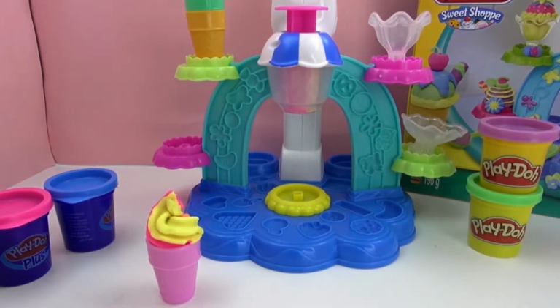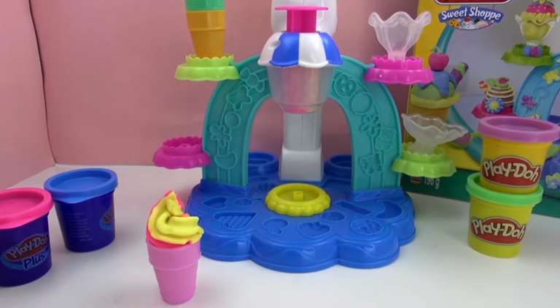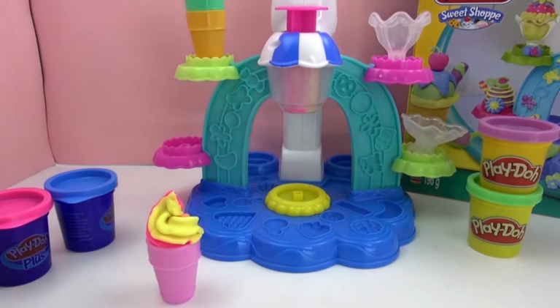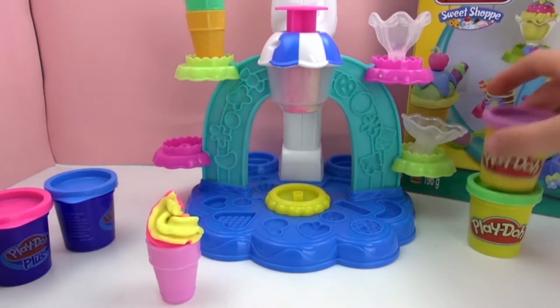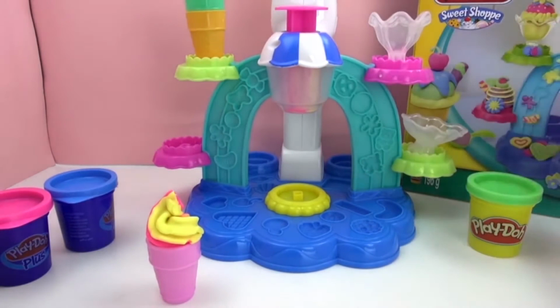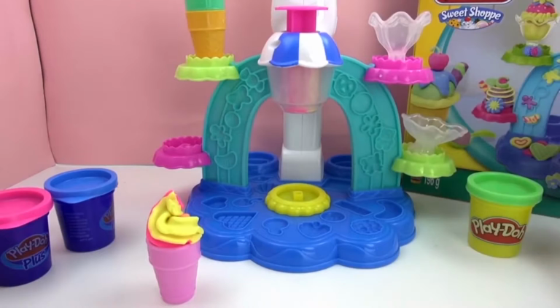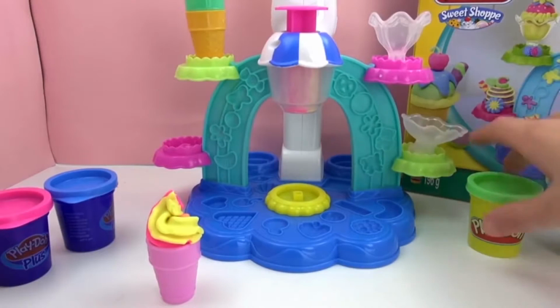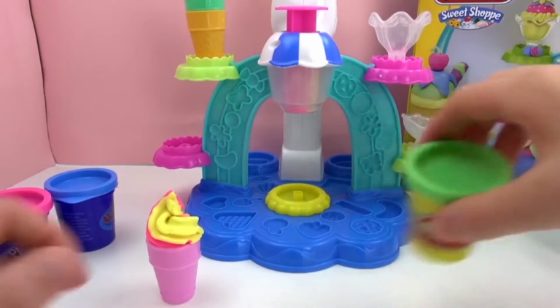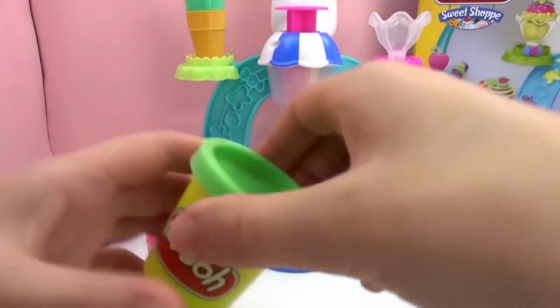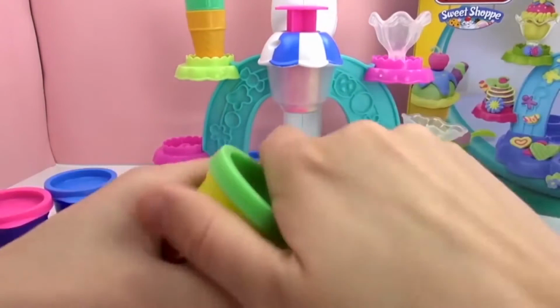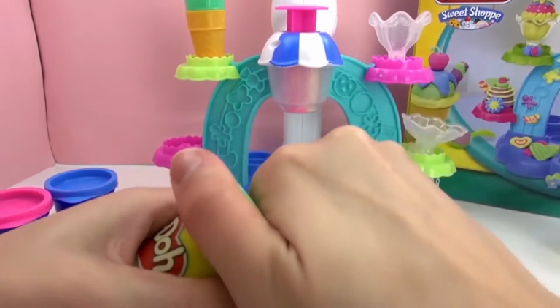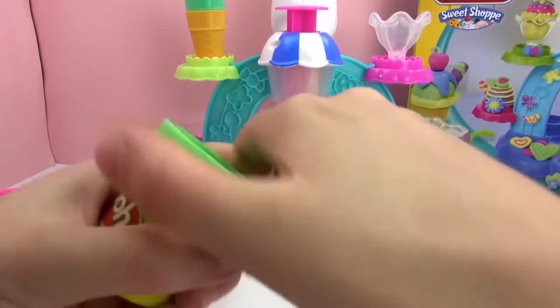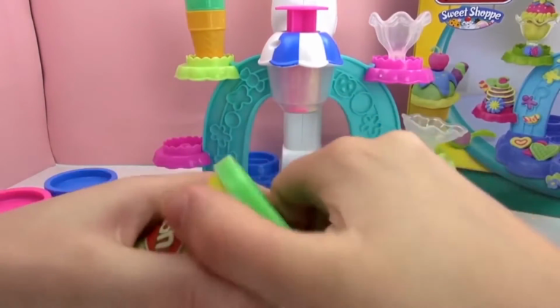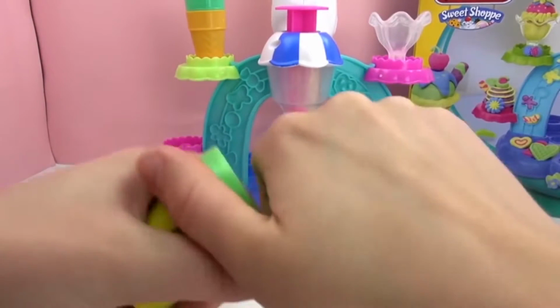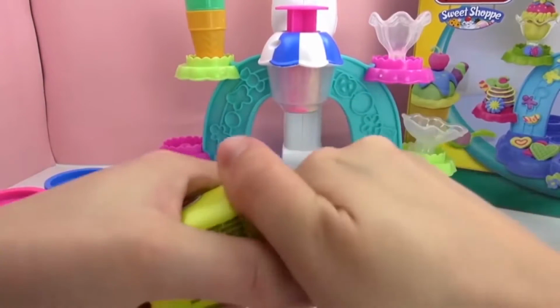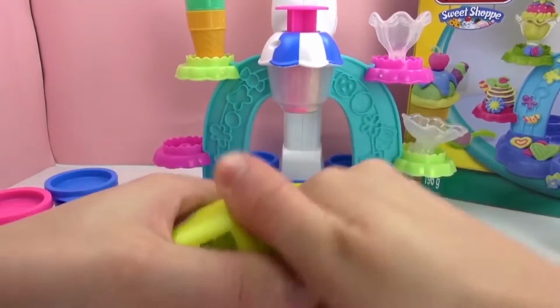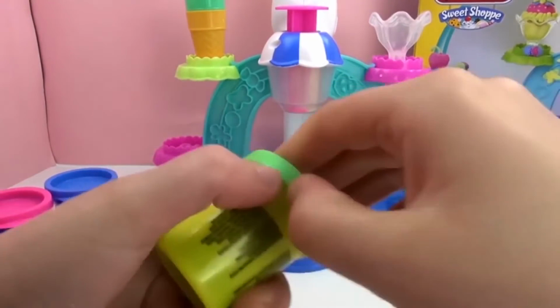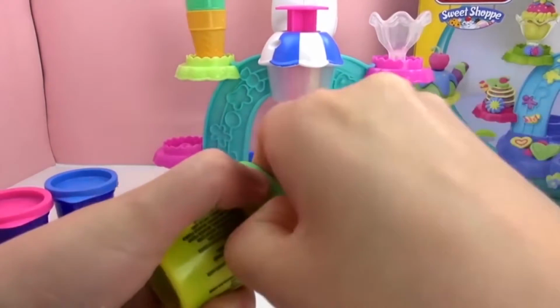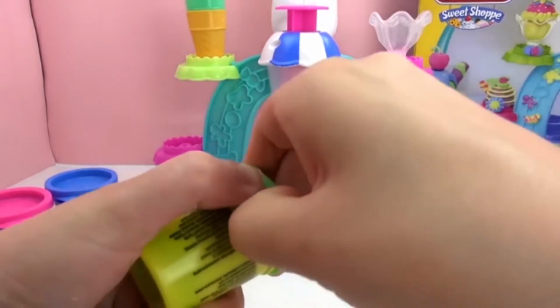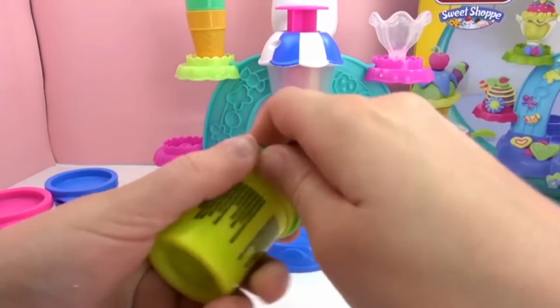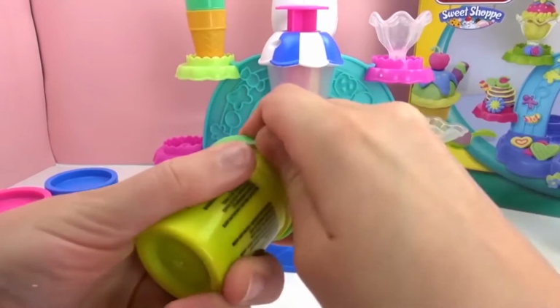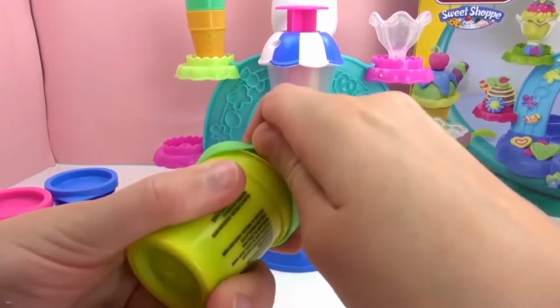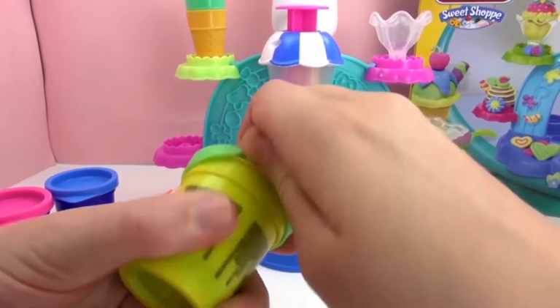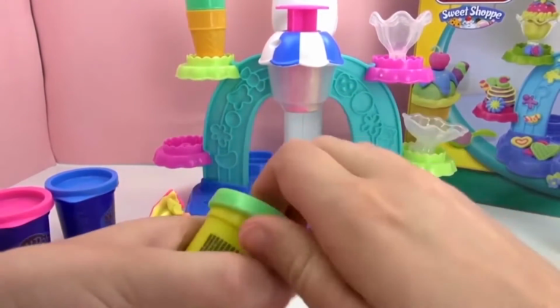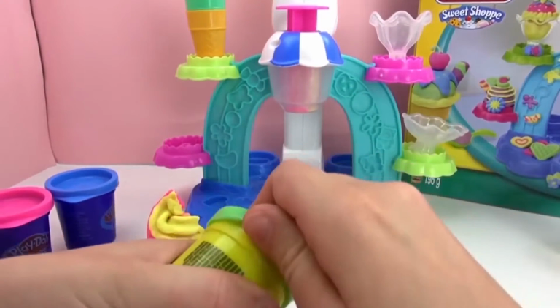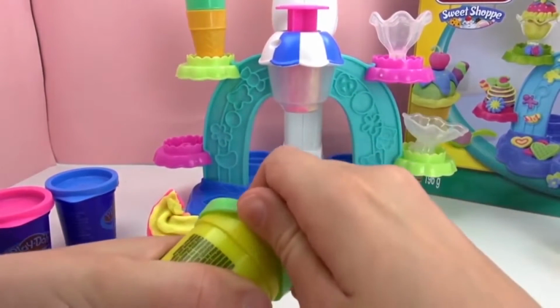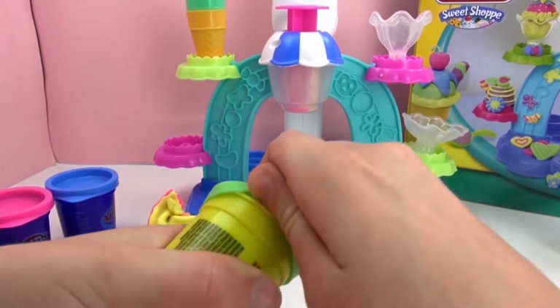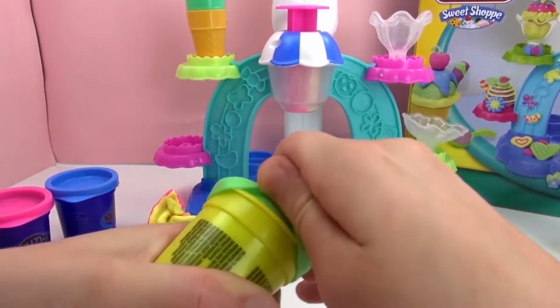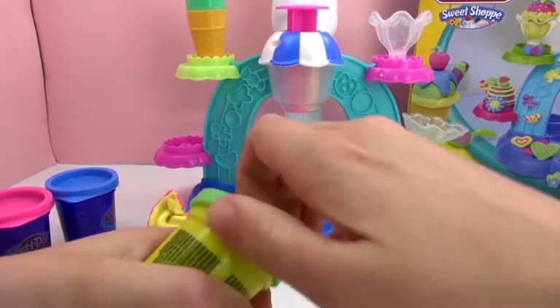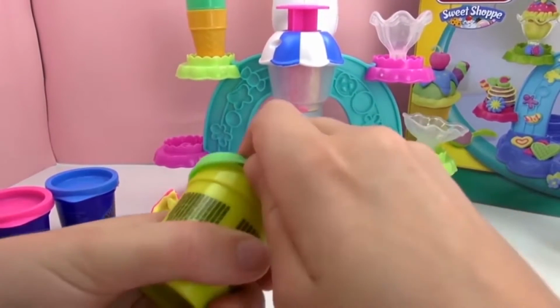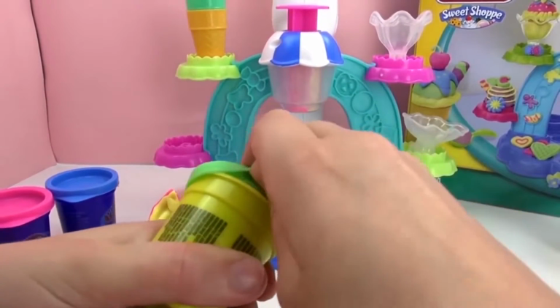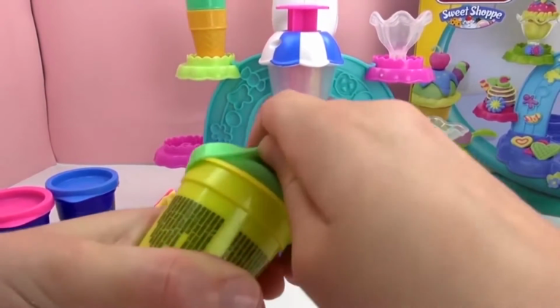For the next one, let's do pistachio ice cream with this light green. You could also call it peppermint if you want, or mint ice cream. But I like pistachio.